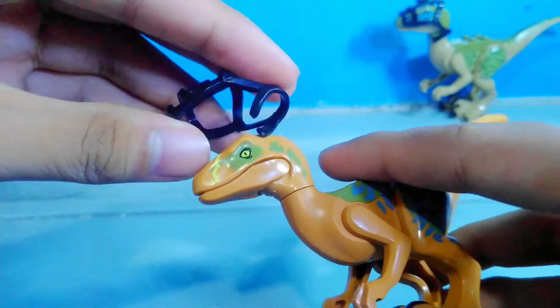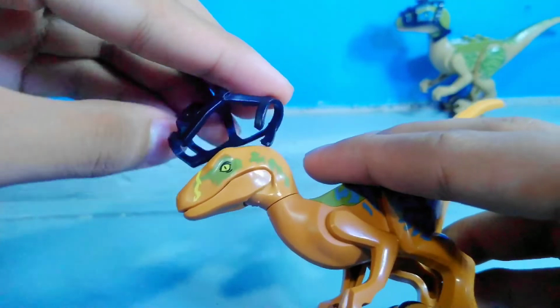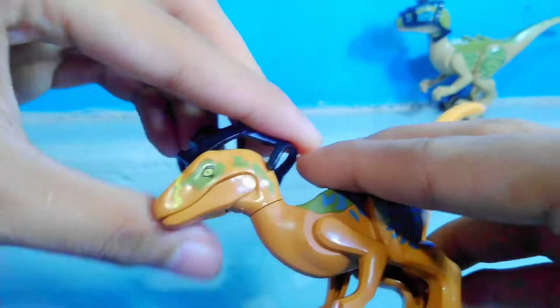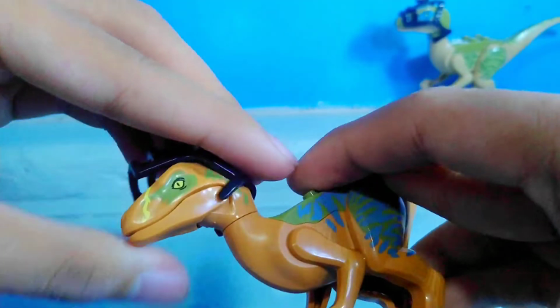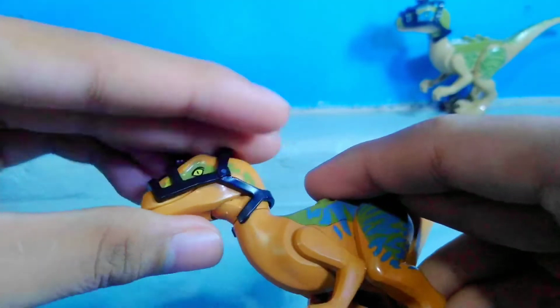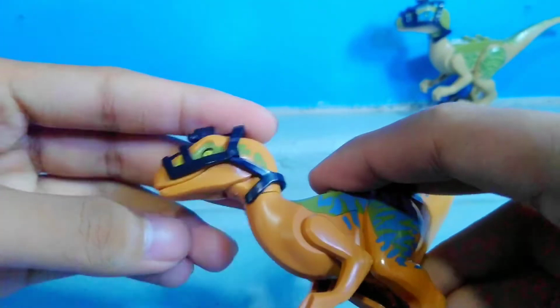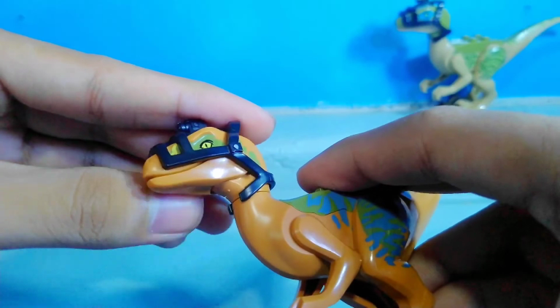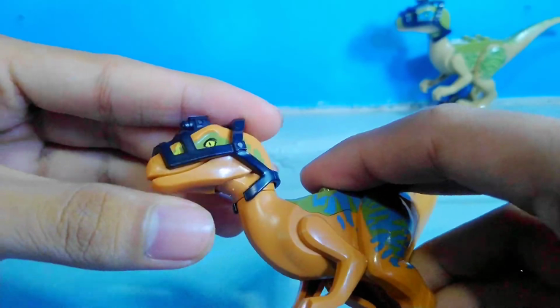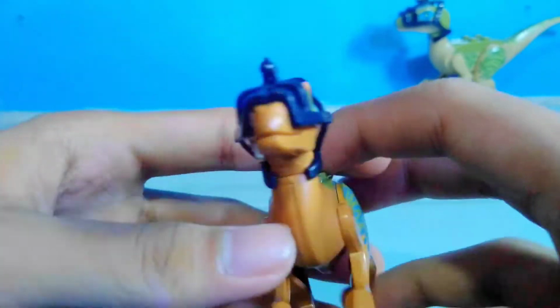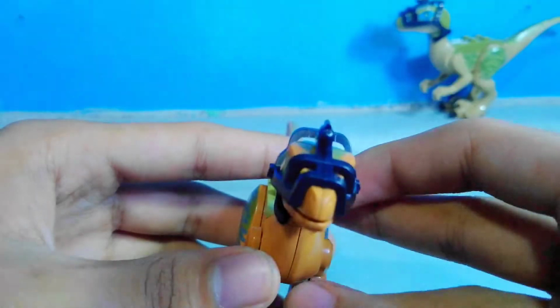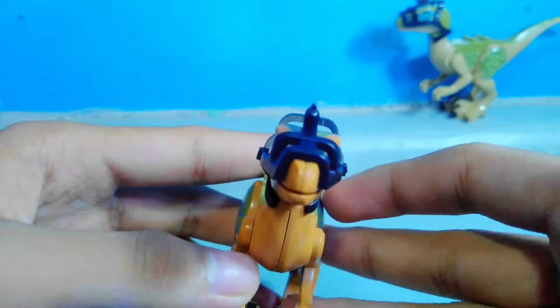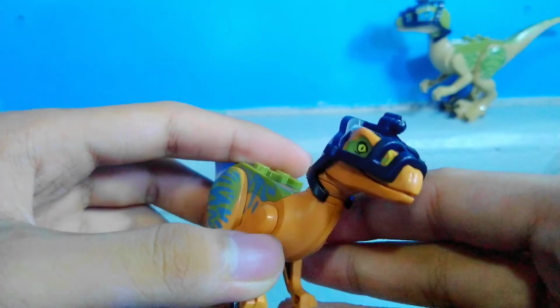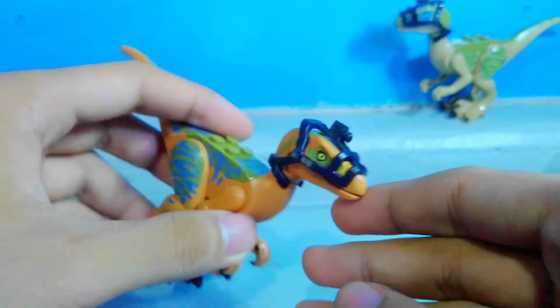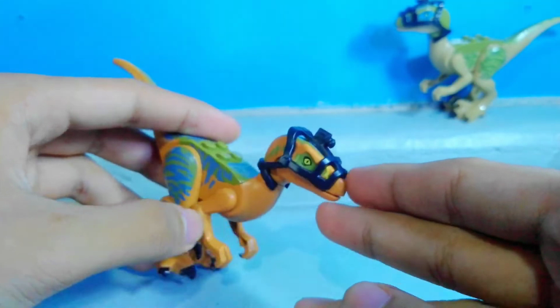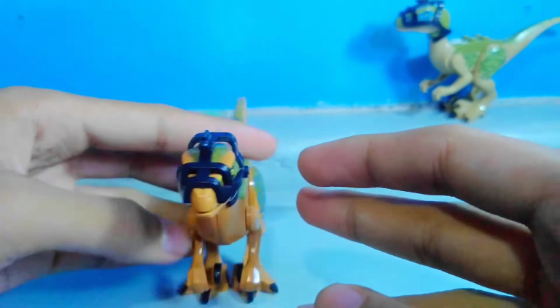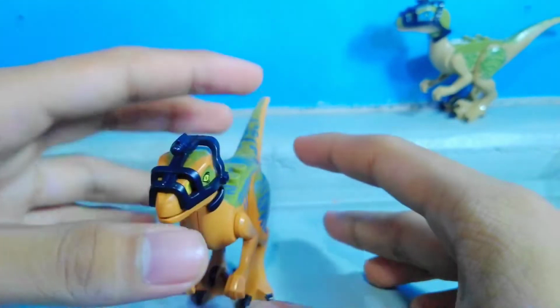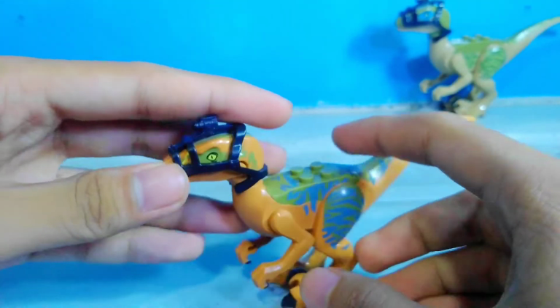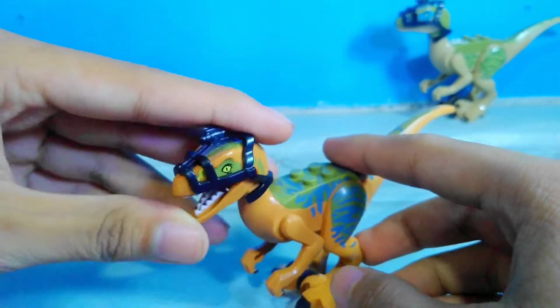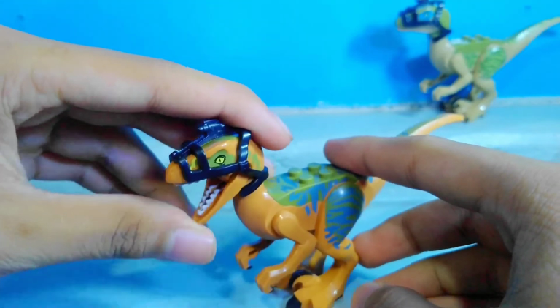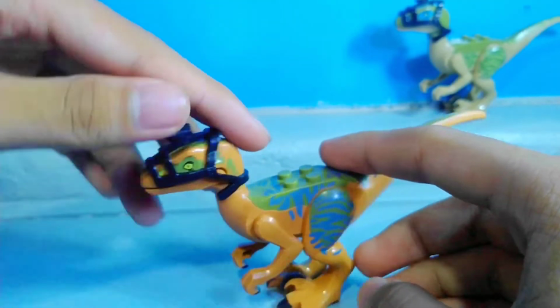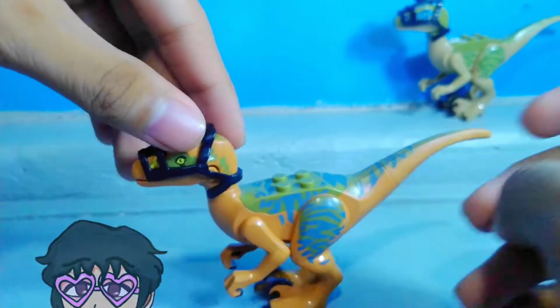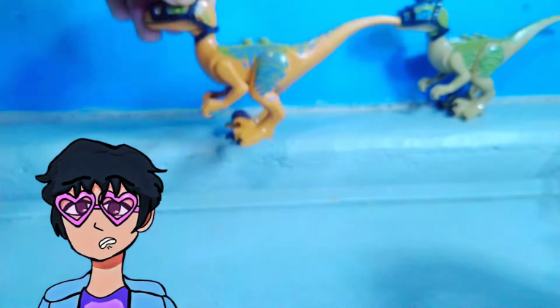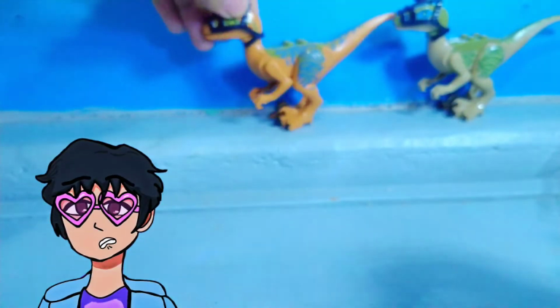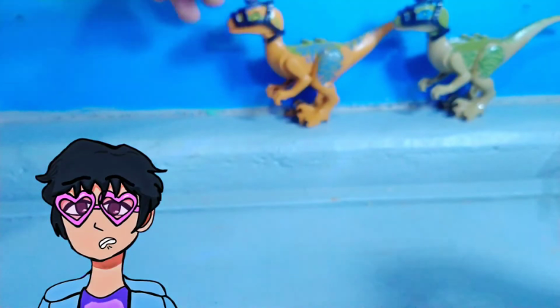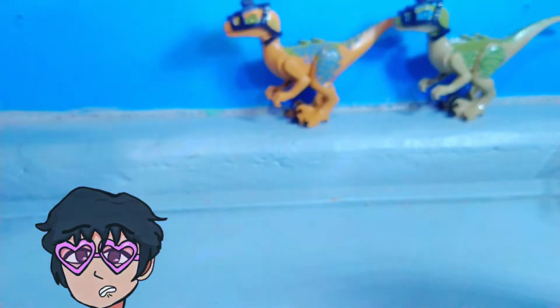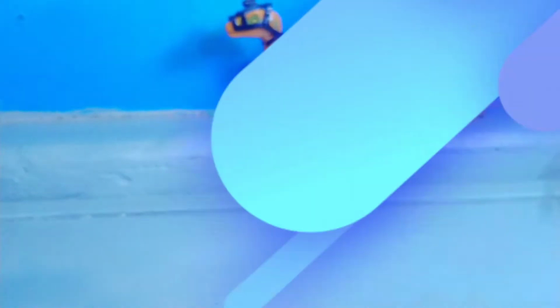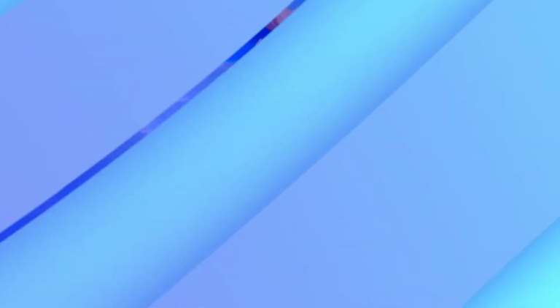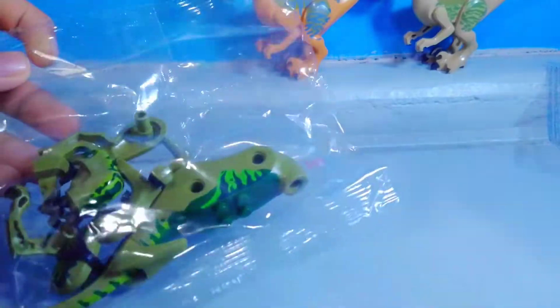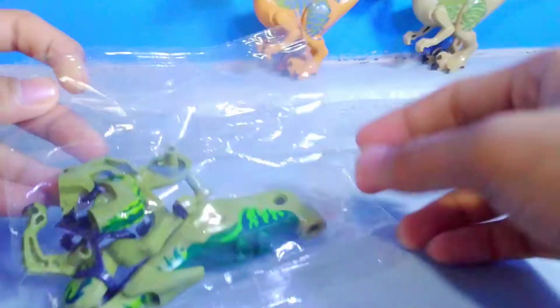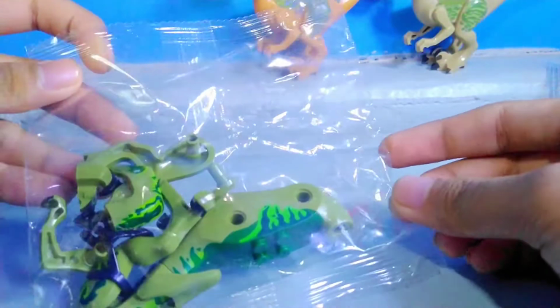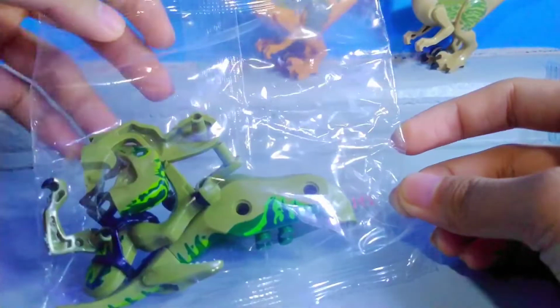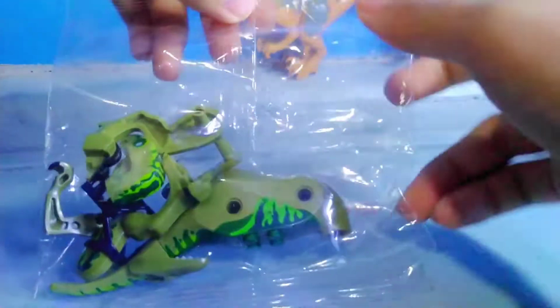But I really love it because she also has yellow eyes, same goes to Delta. She also comes with the camera or GoPro that InGen puts on them when they were chasing the Indominus Rex. Next Velociraptor, we have Charlie.